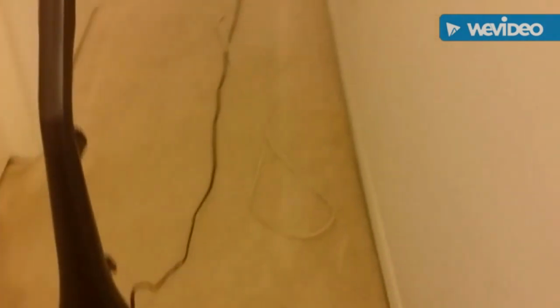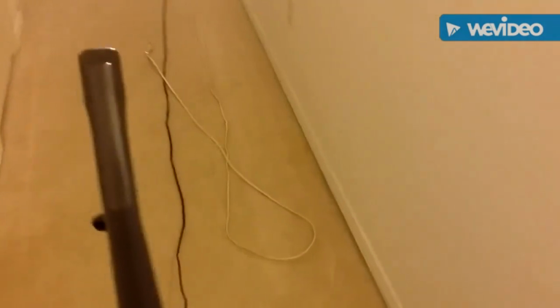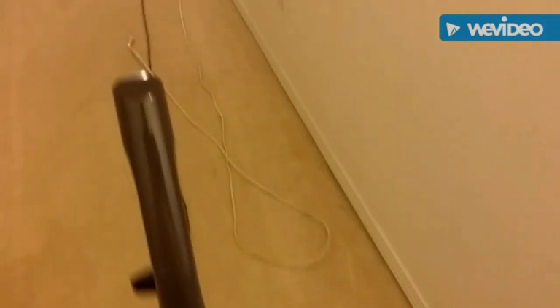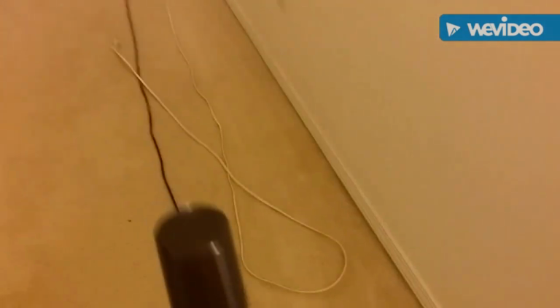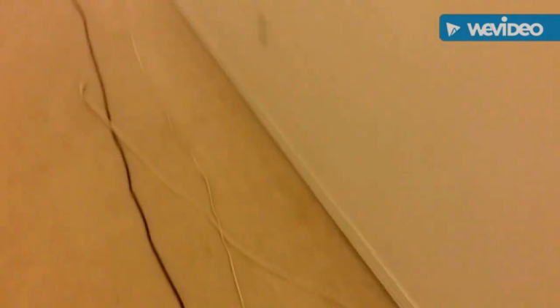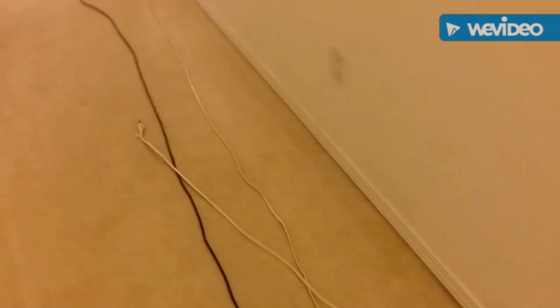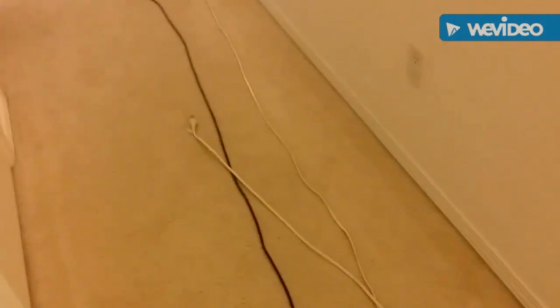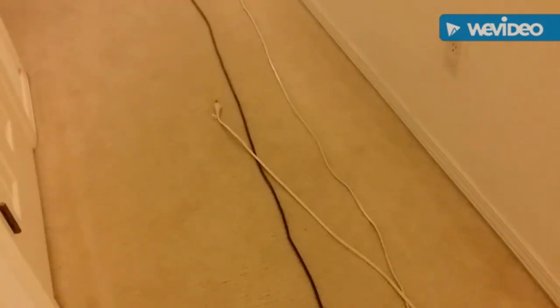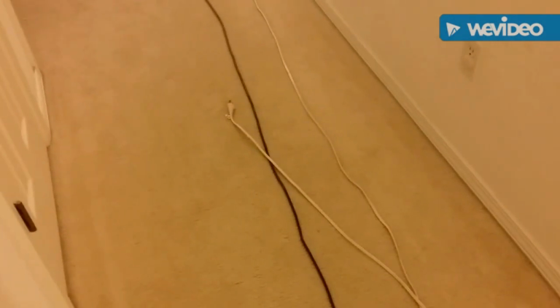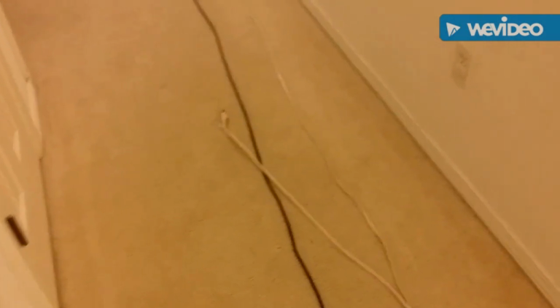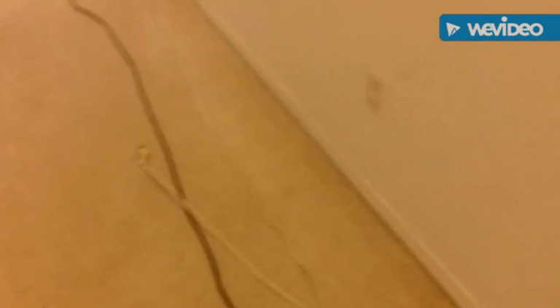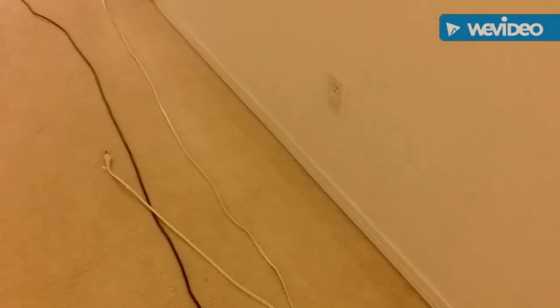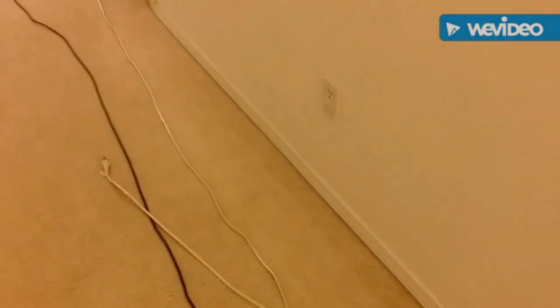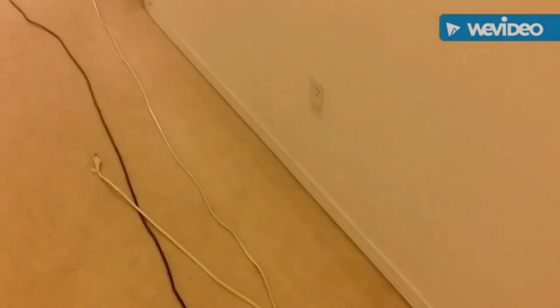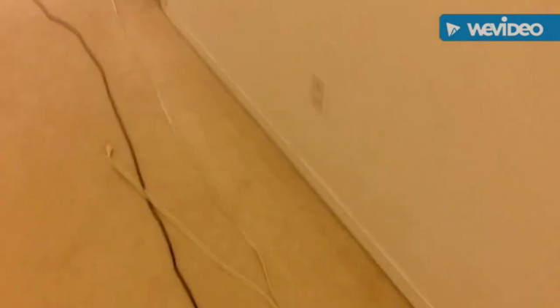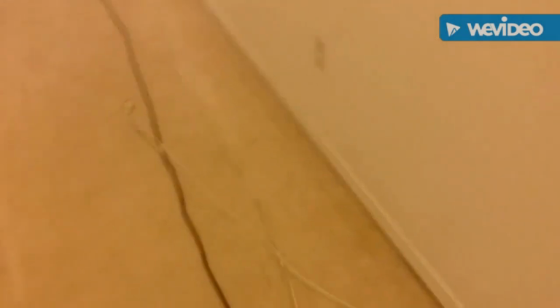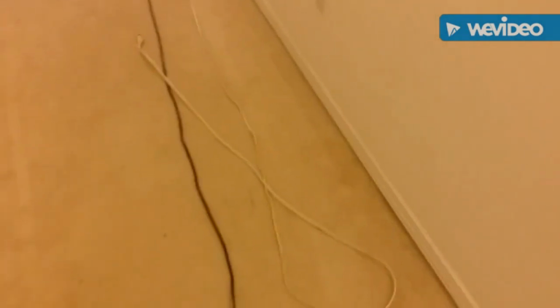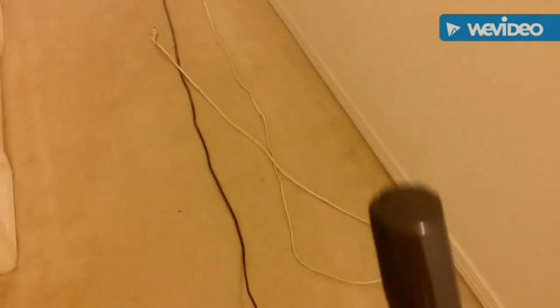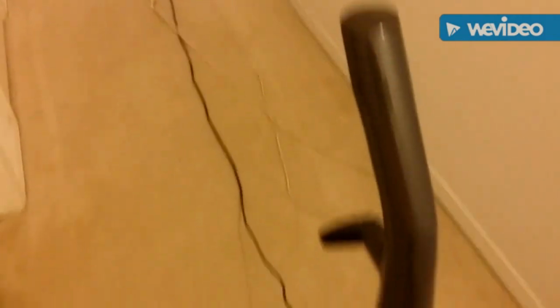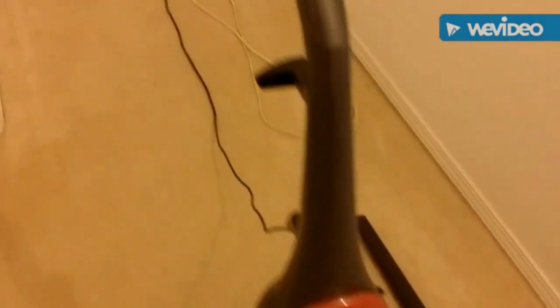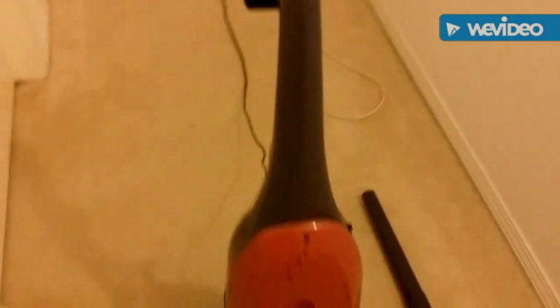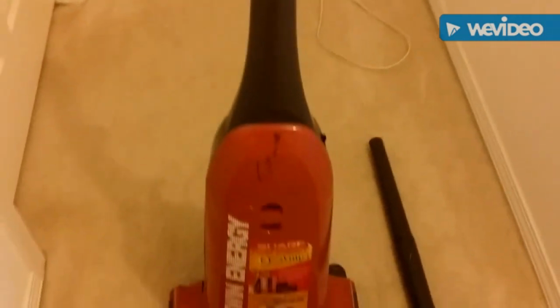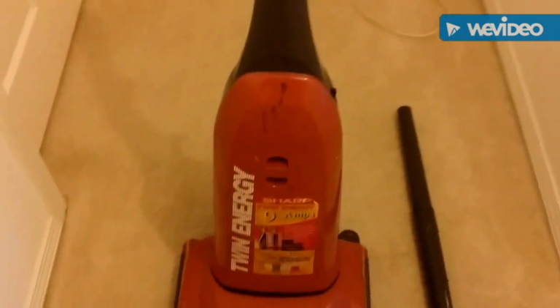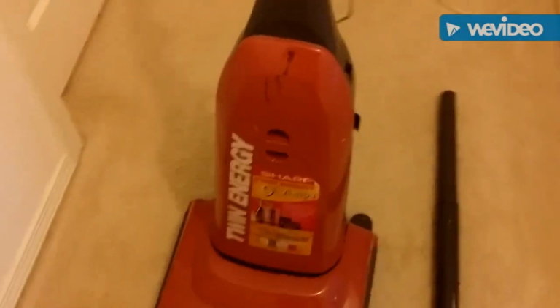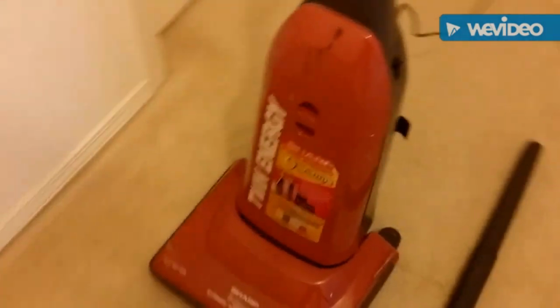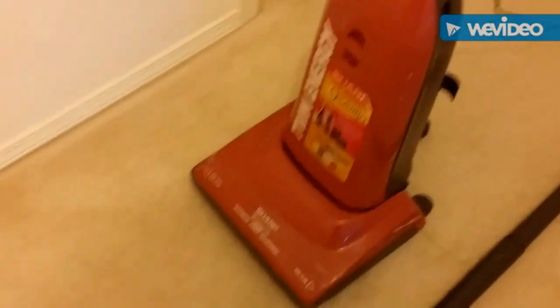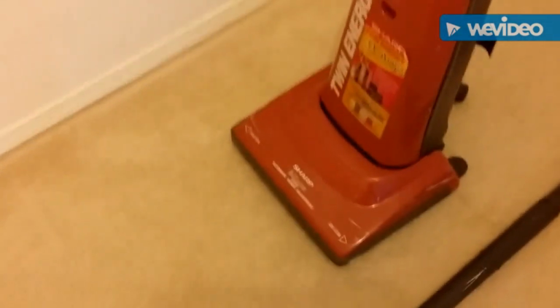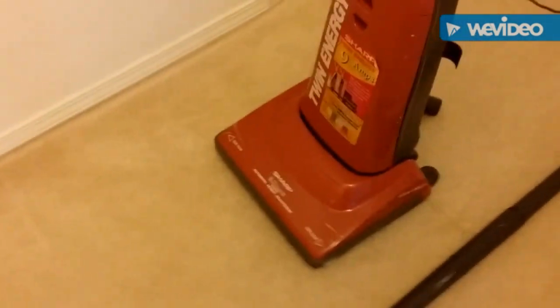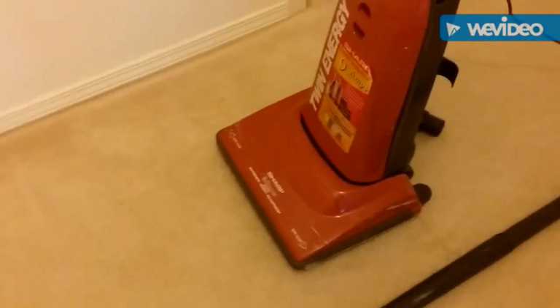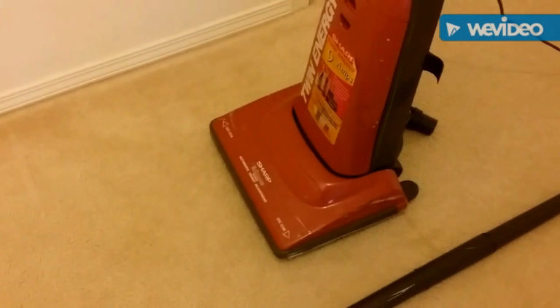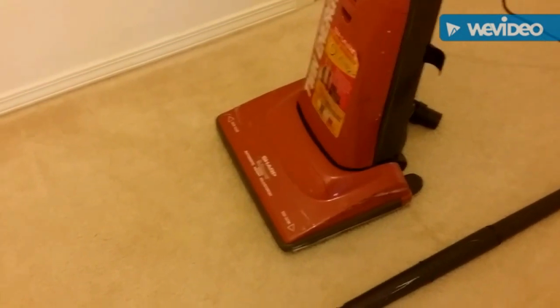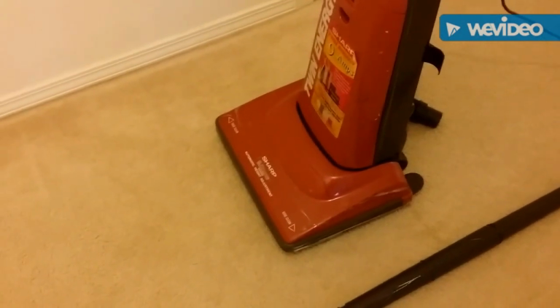There's no value to unwrapping the cord, no value to taking that end and plugging it in. There's only value when I start vacuuming the floor.